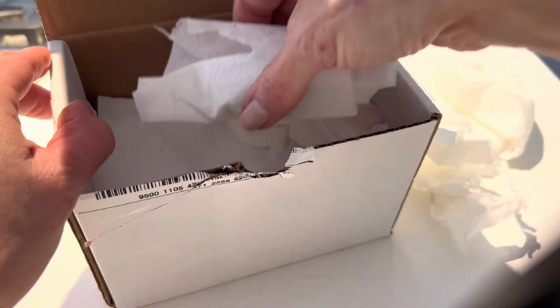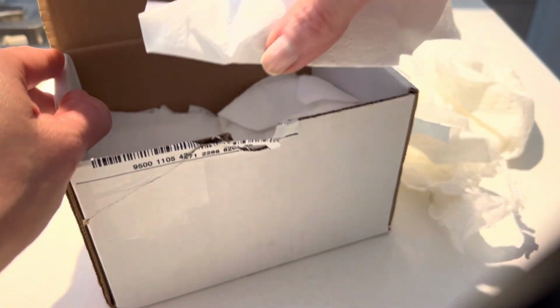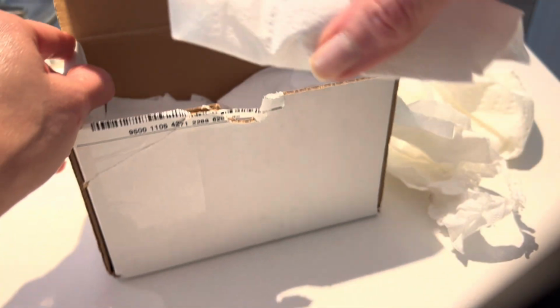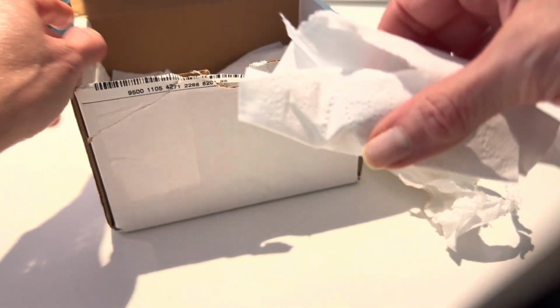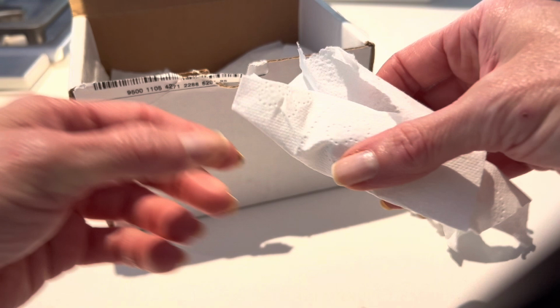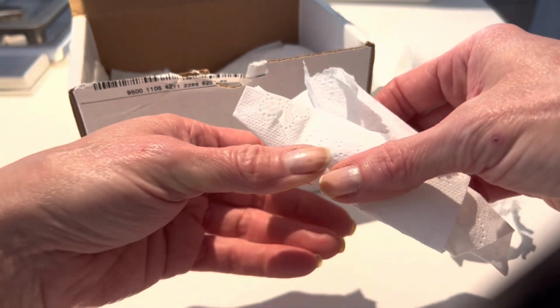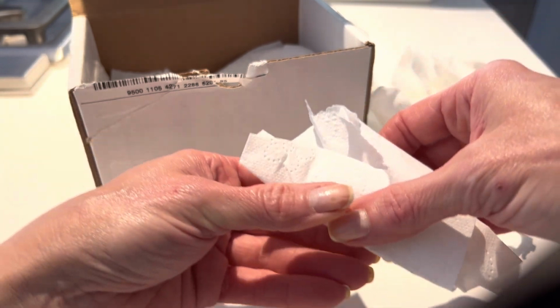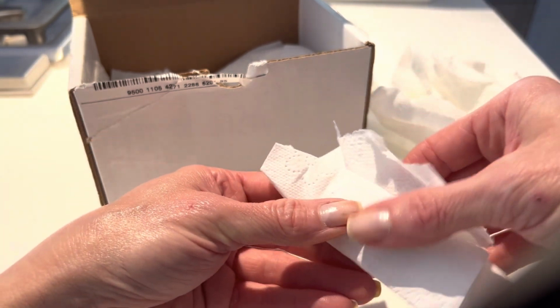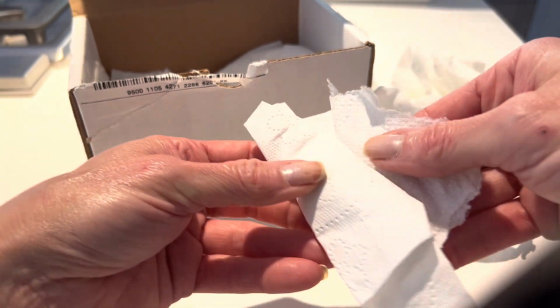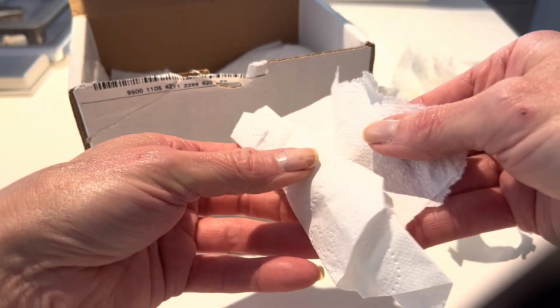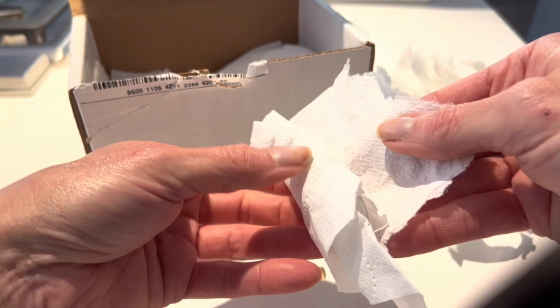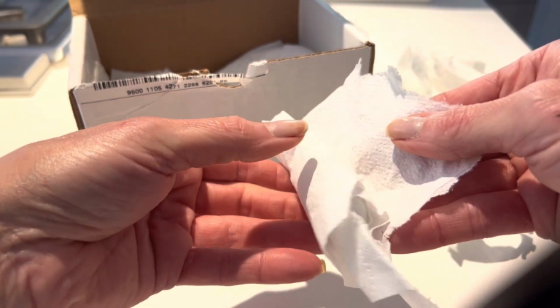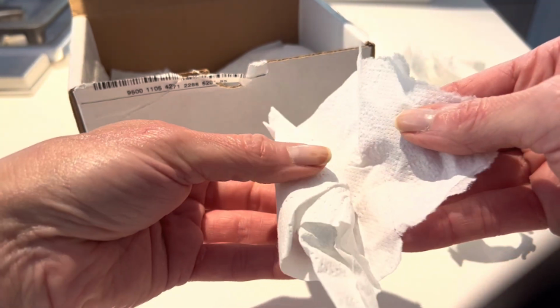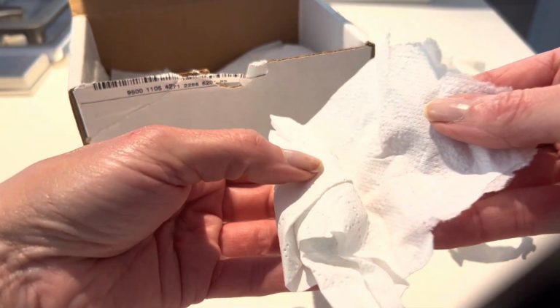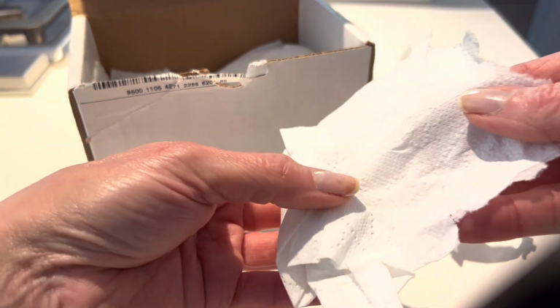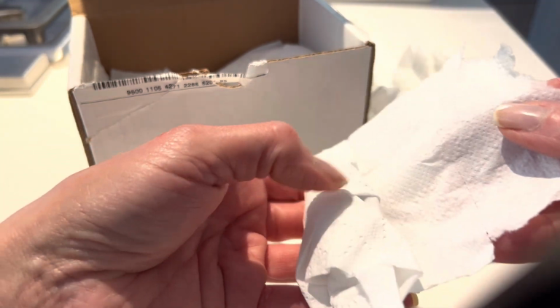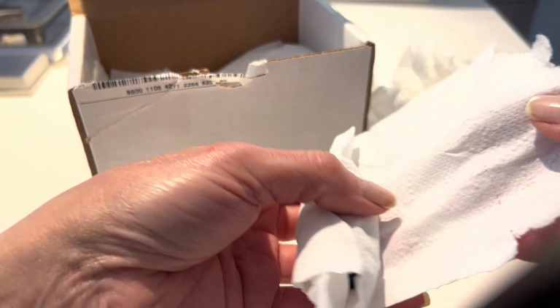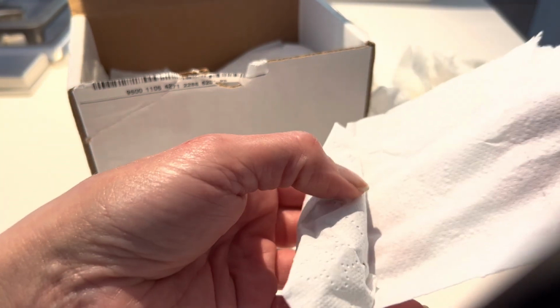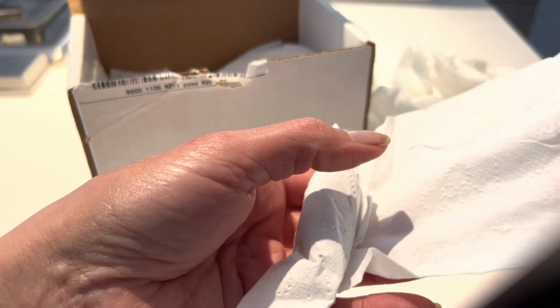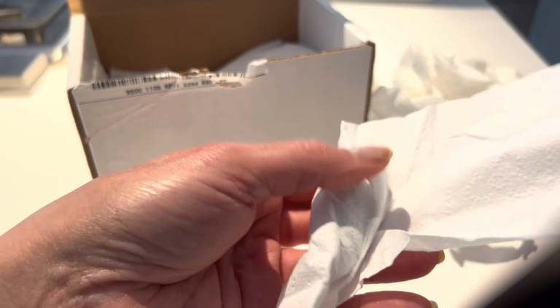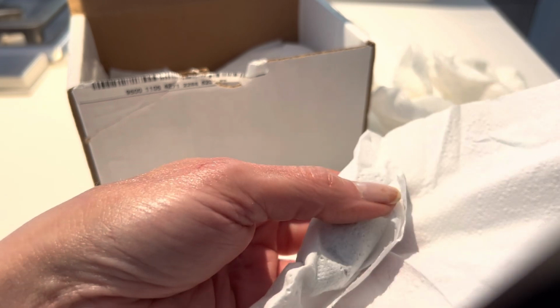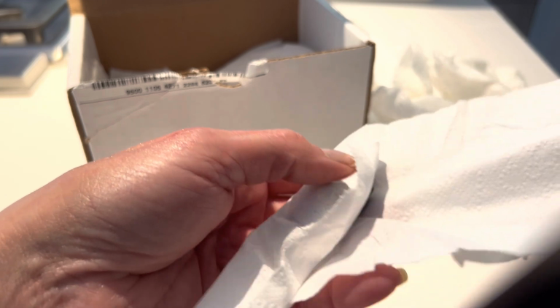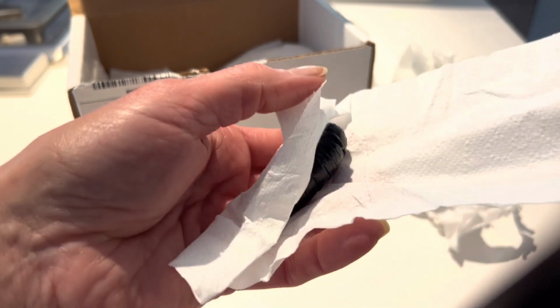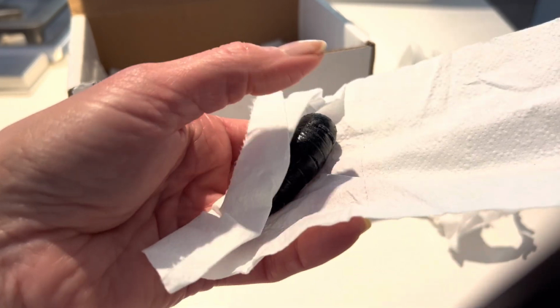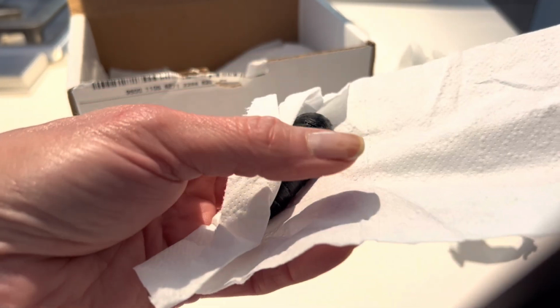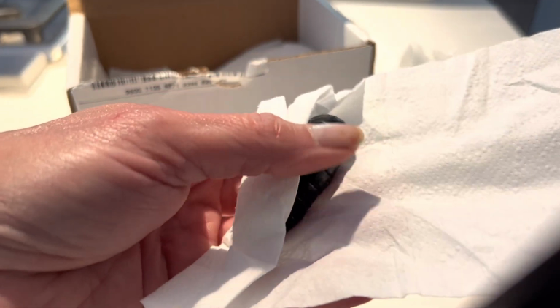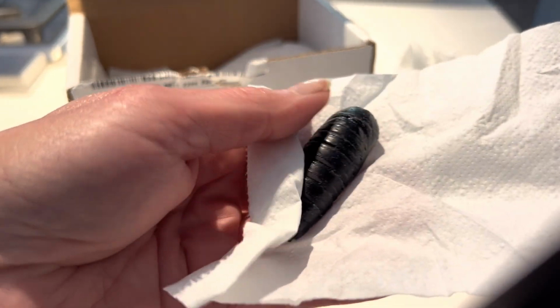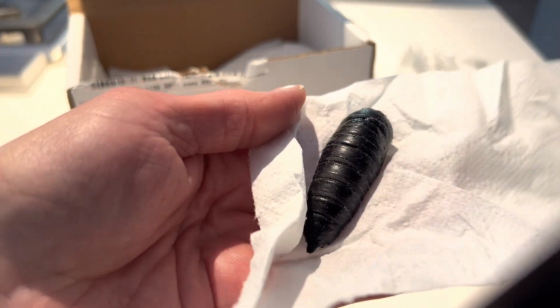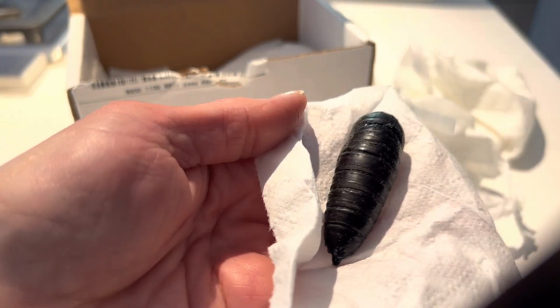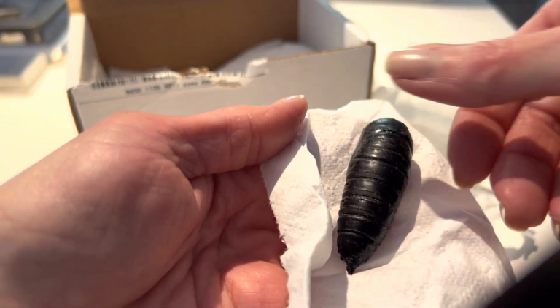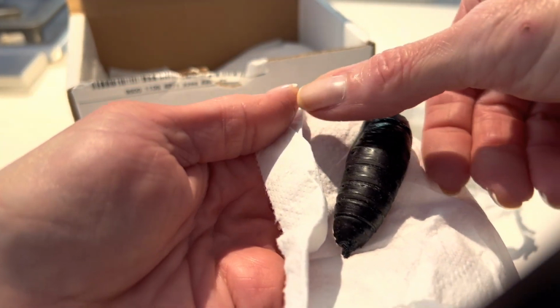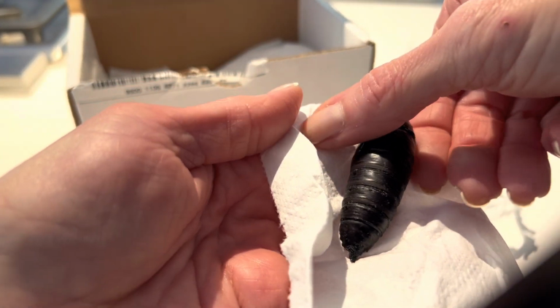The caterpillars enjoy feasting on maple, sweet gum, oak leaves, and sassafras. And the adult moth does not eat at all — it has a very short time left to create the next generation.